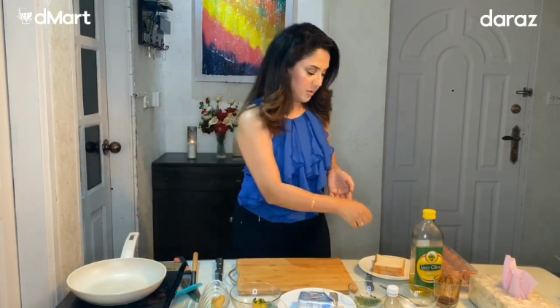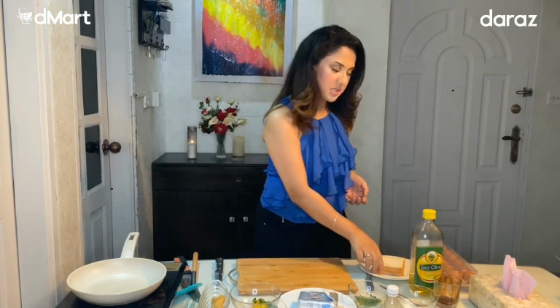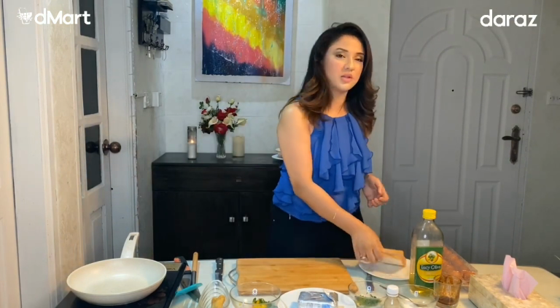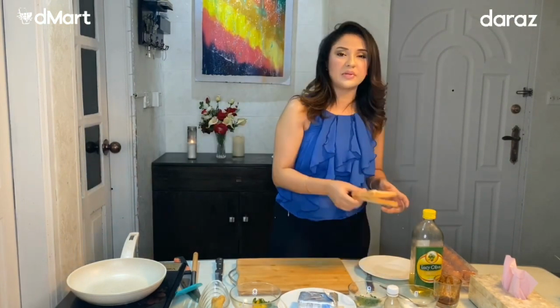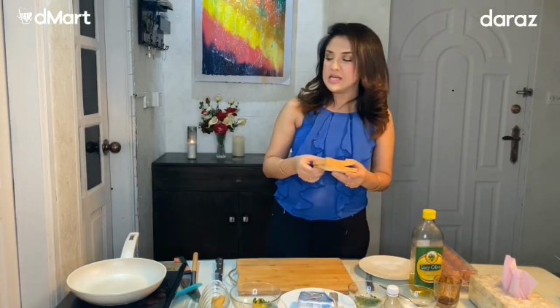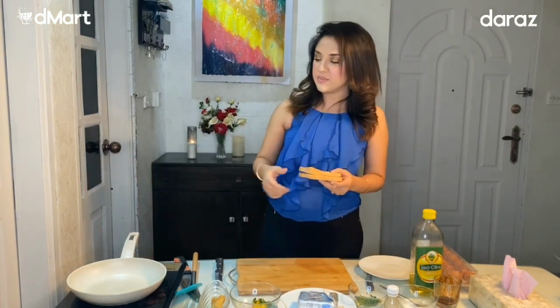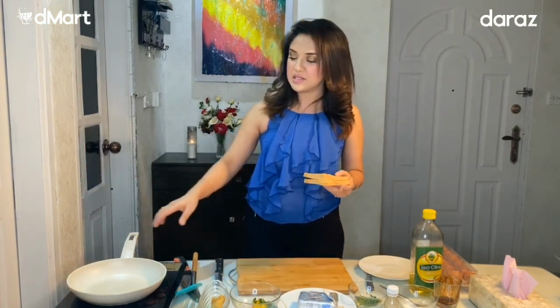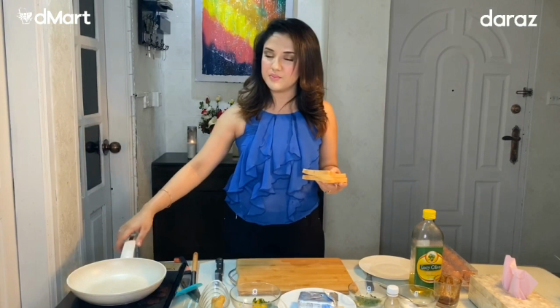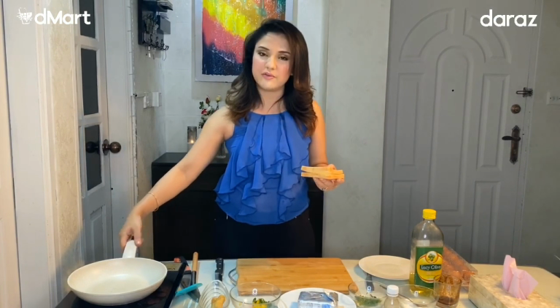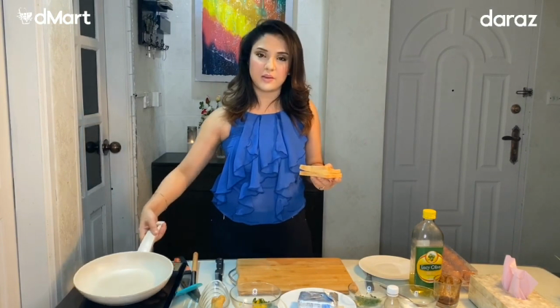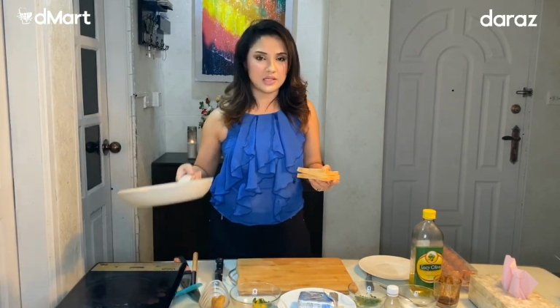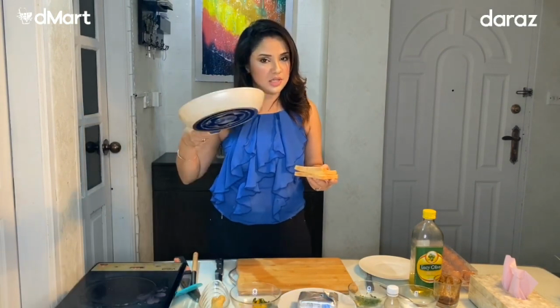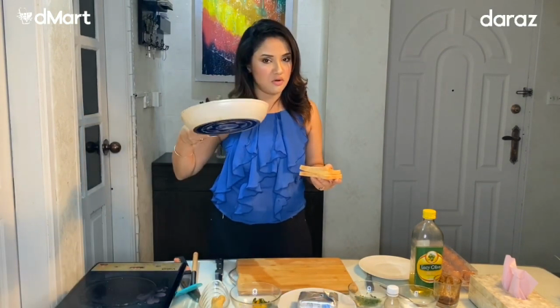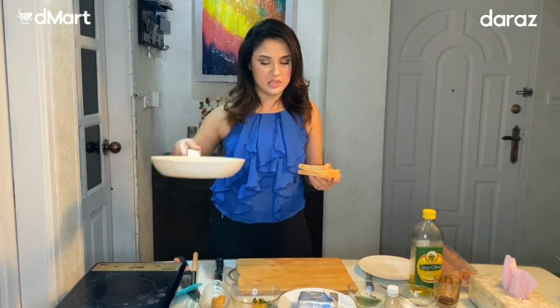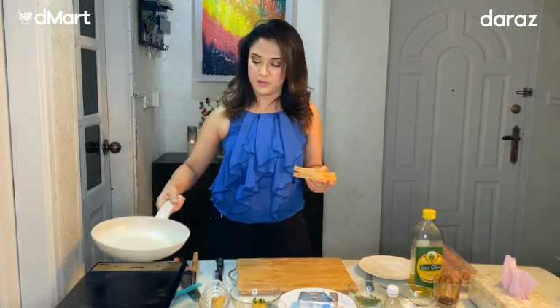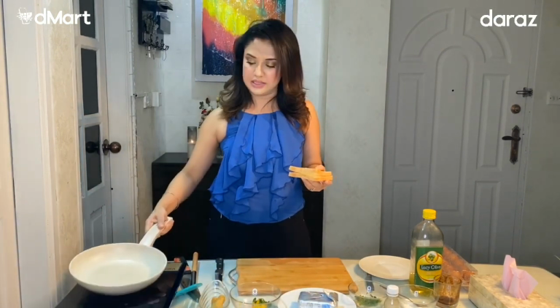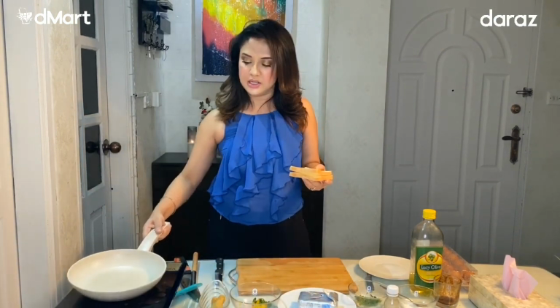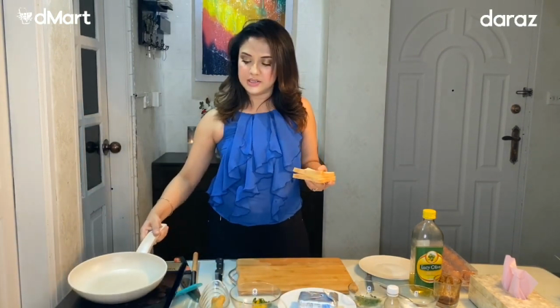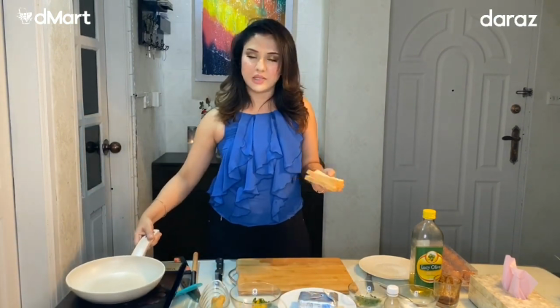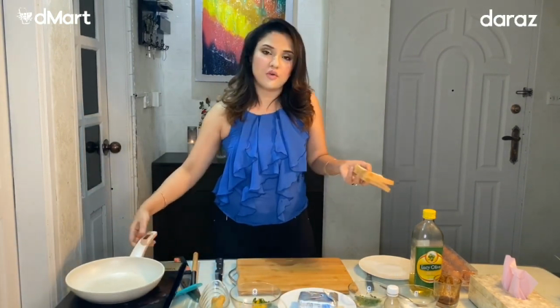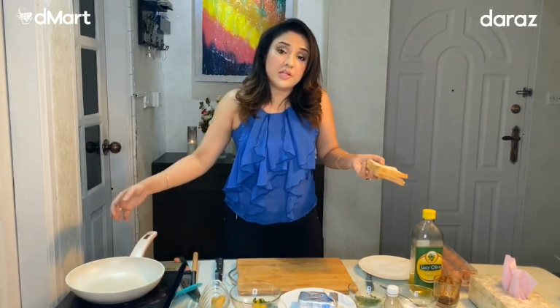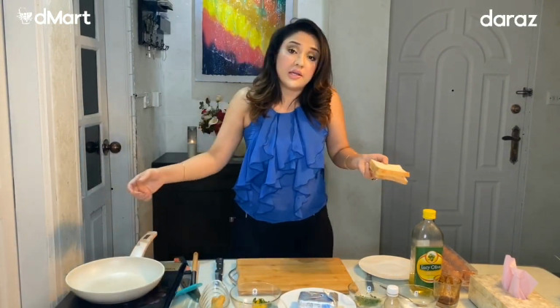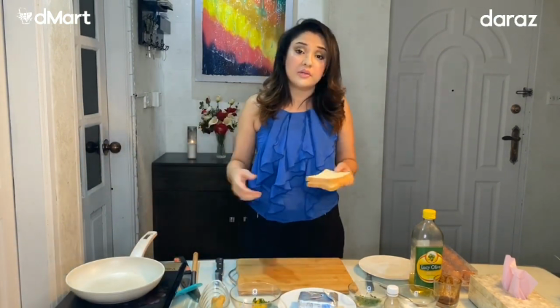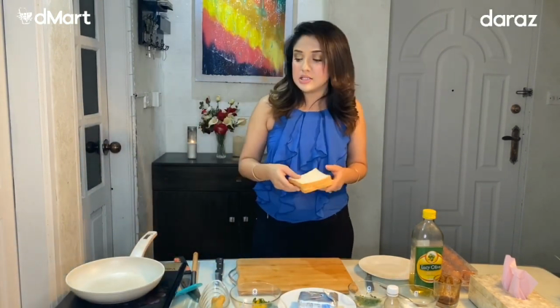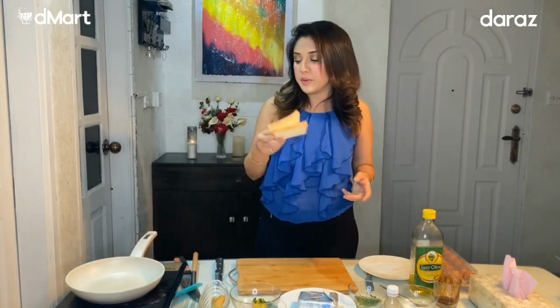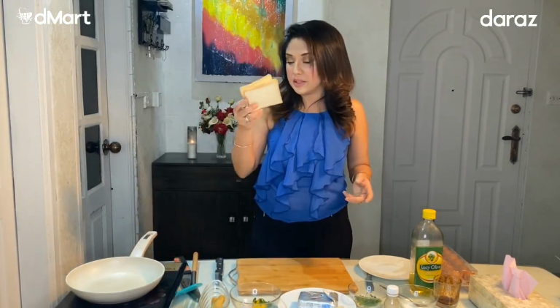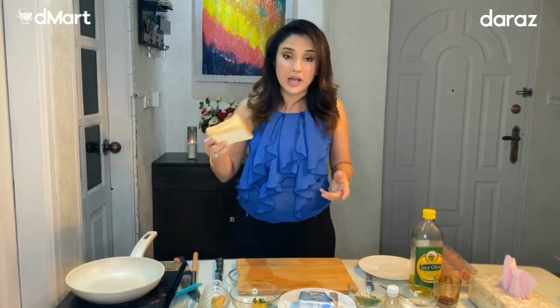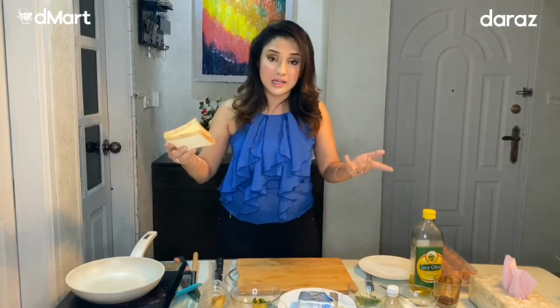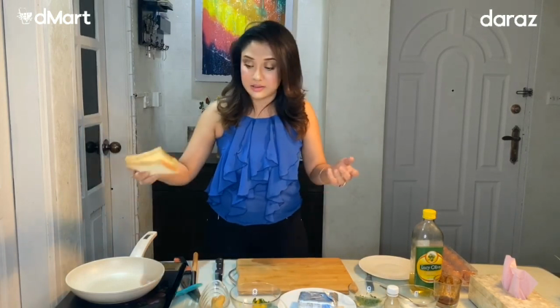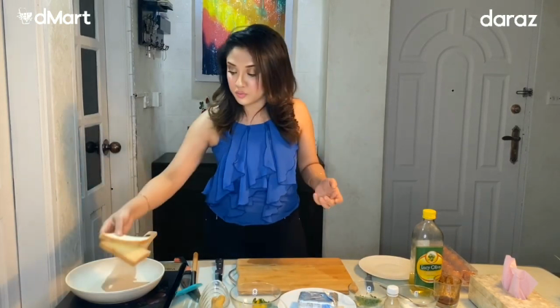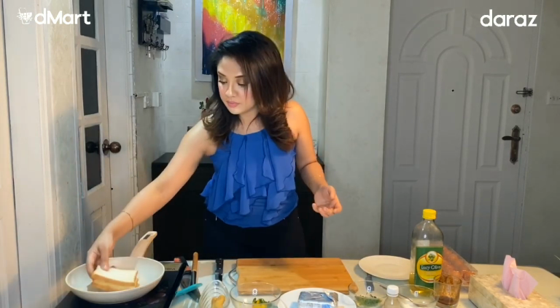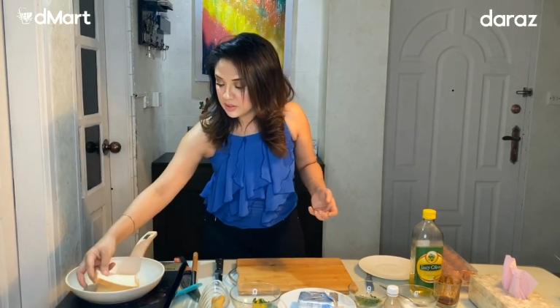We have a simple frying pan. This is normal. We have to shake it and heat the pan.